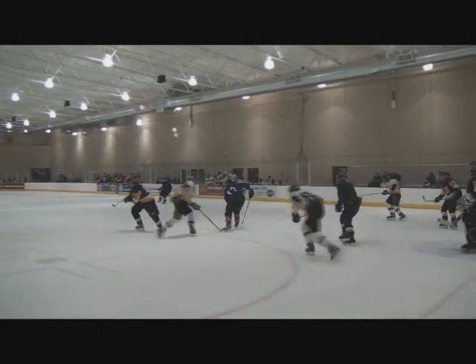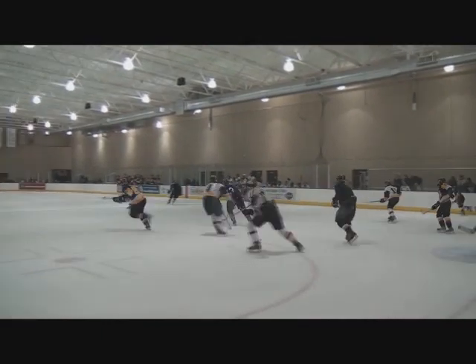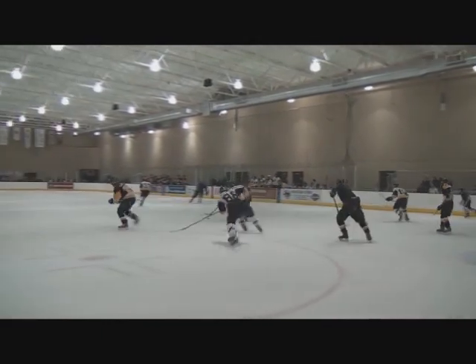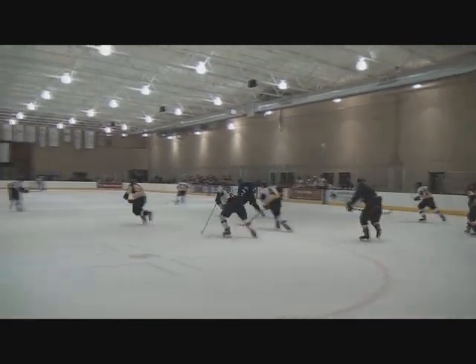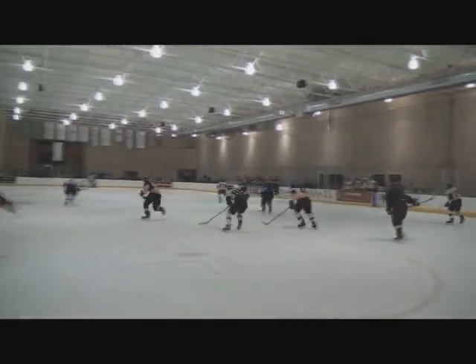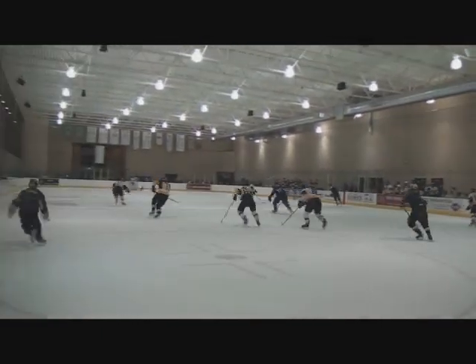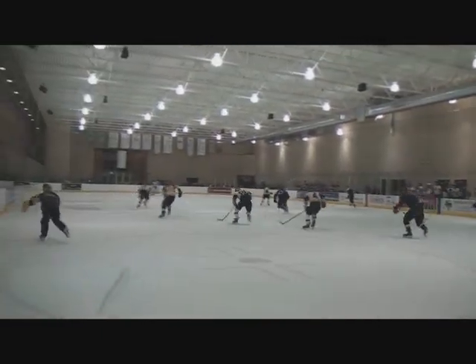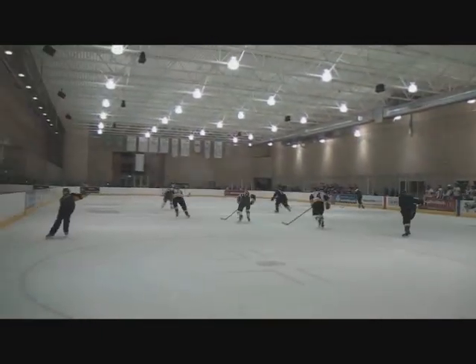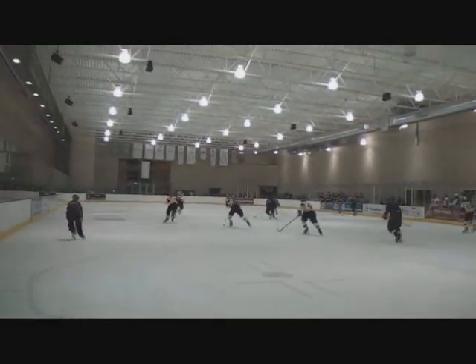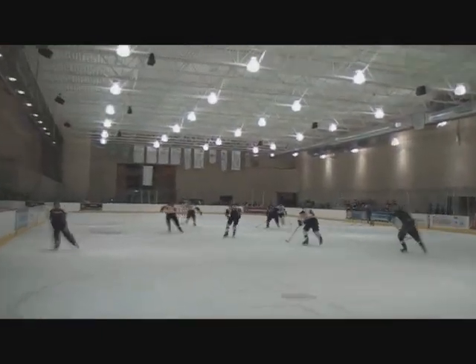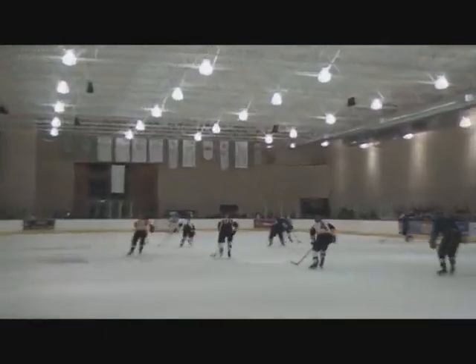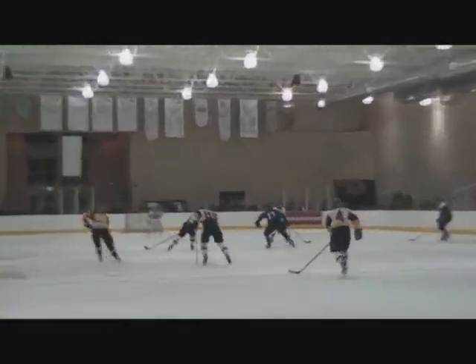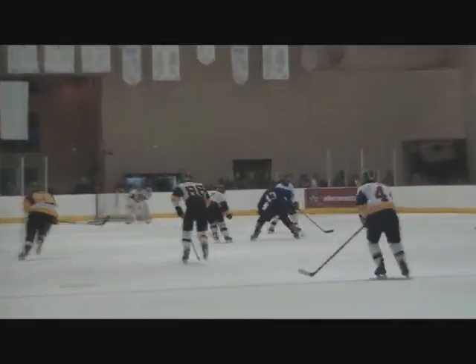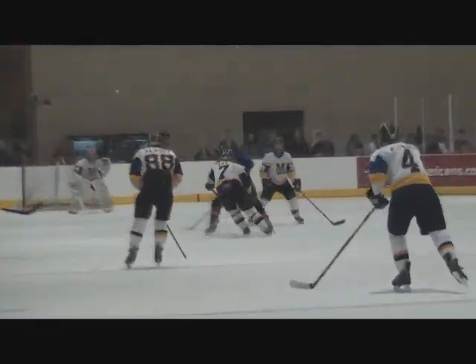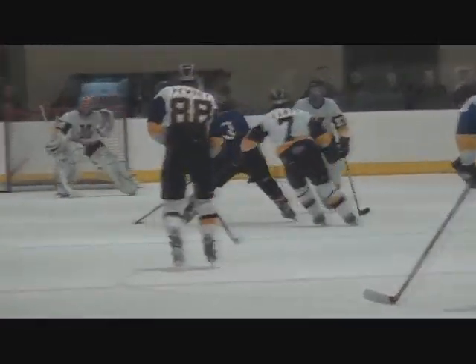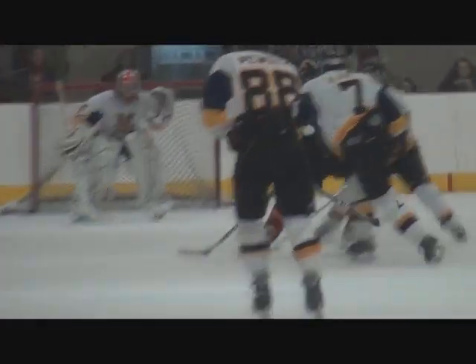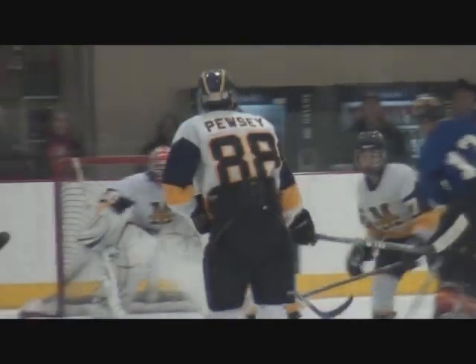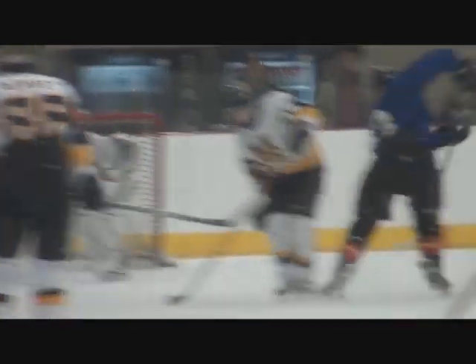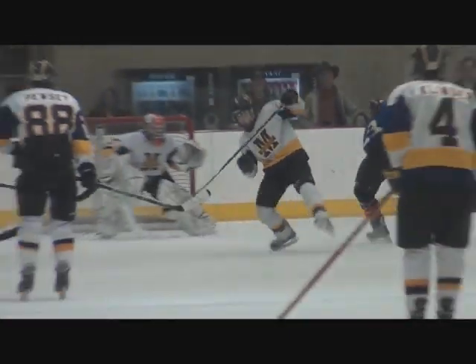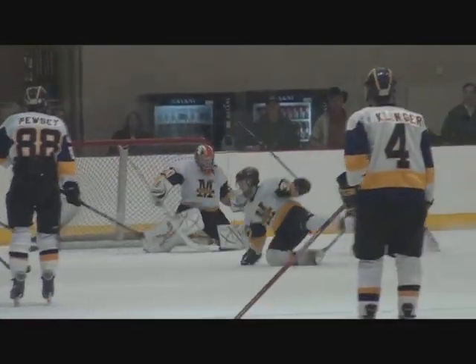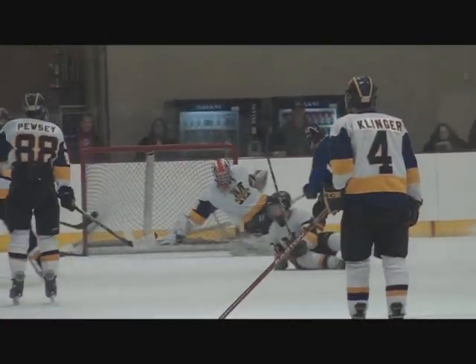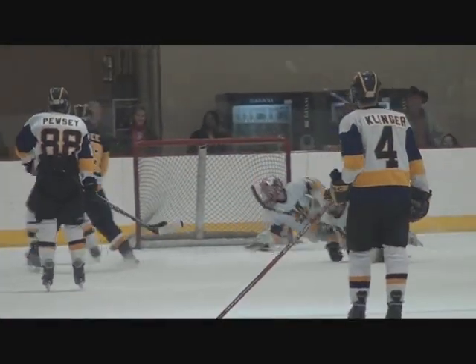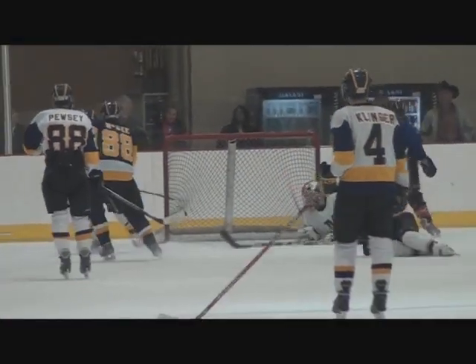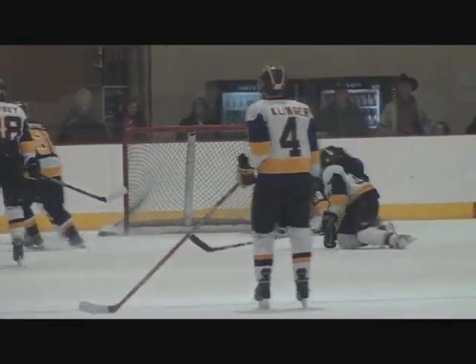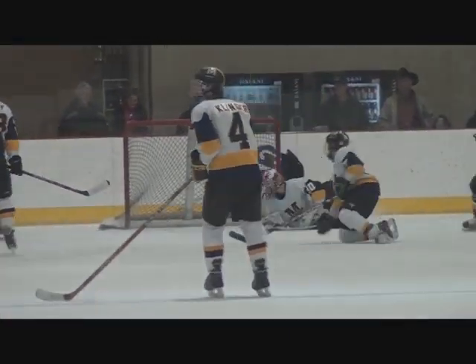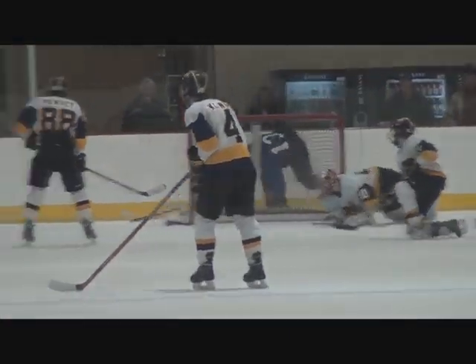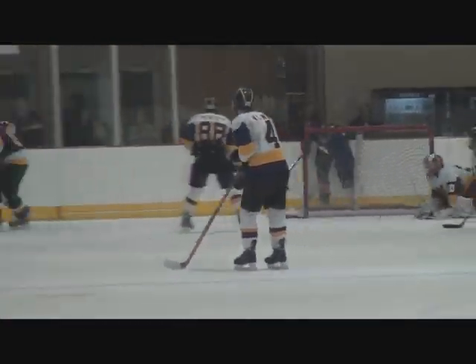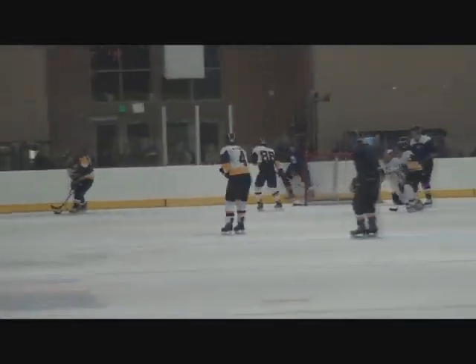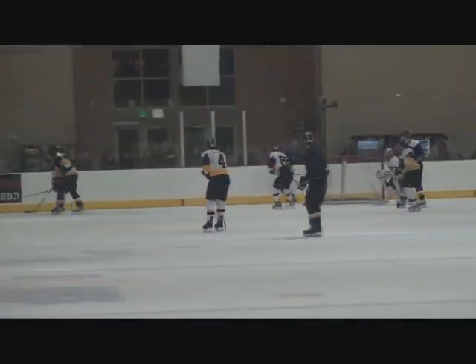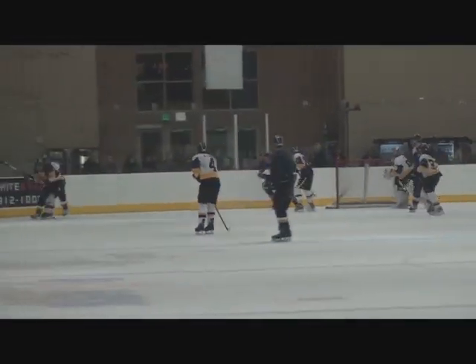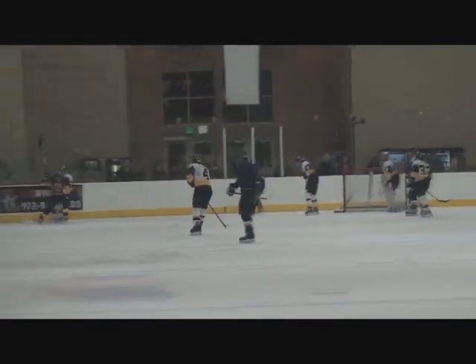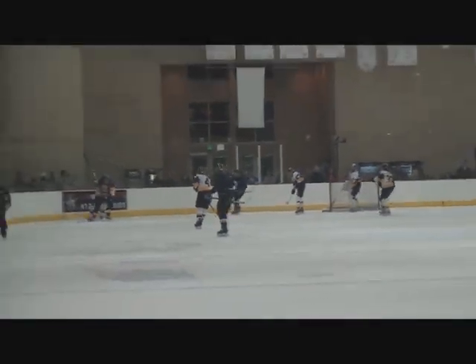Puck comes out to Danny, and Danny — I believe — is tired of playing defense. He's flying down the ice, trying to show these young whippersnappers a thing or two. Makes a beautiful move, but he misses in the end.